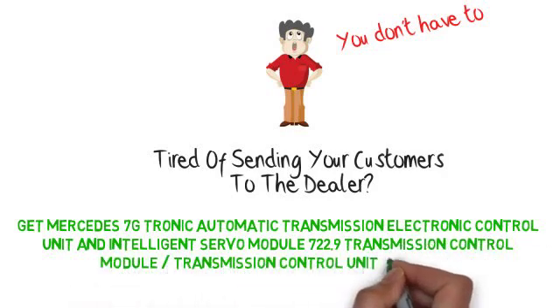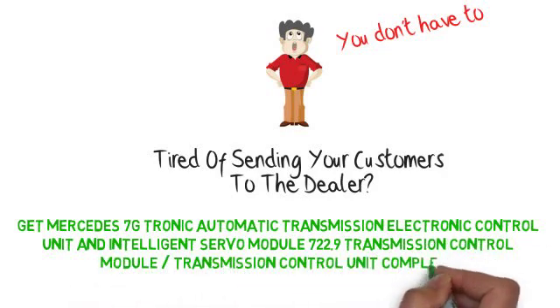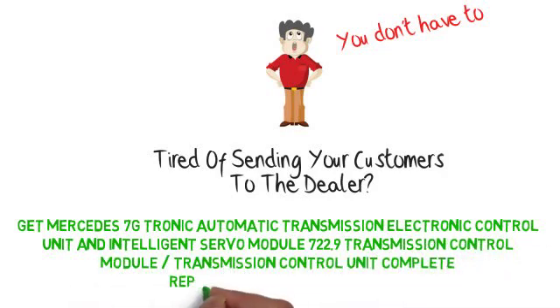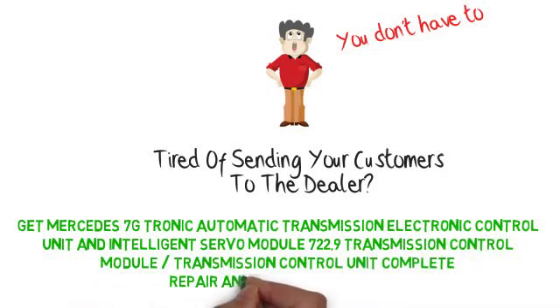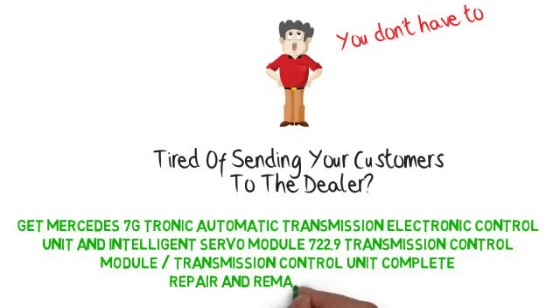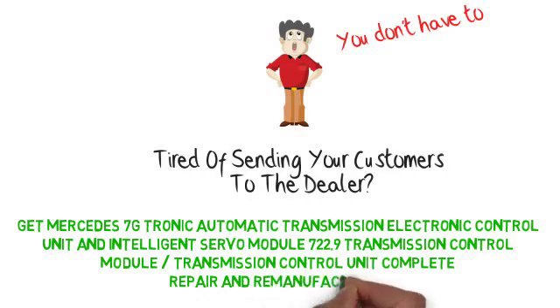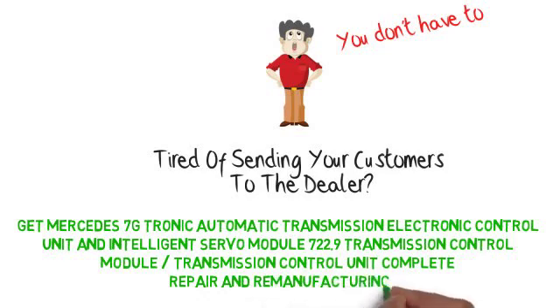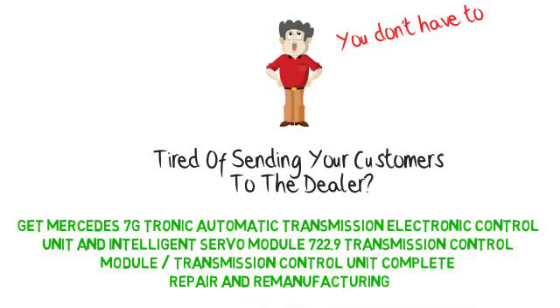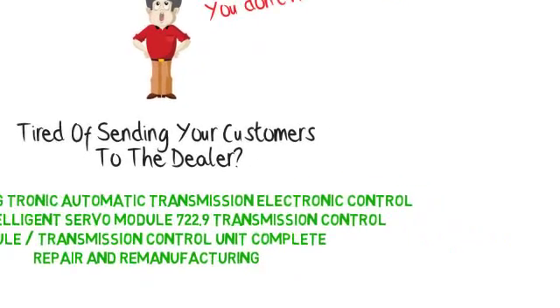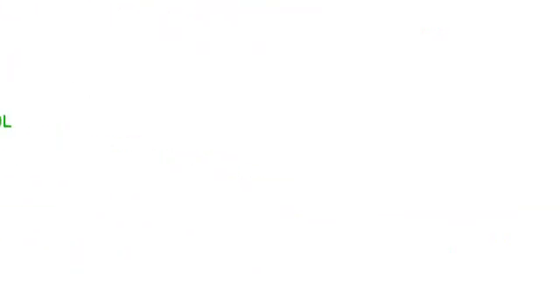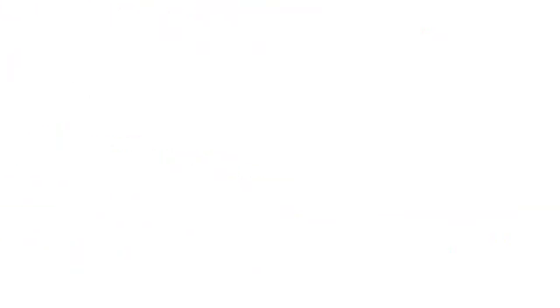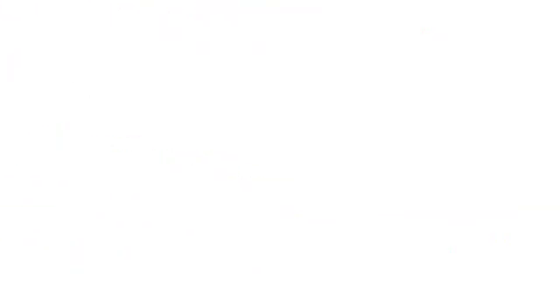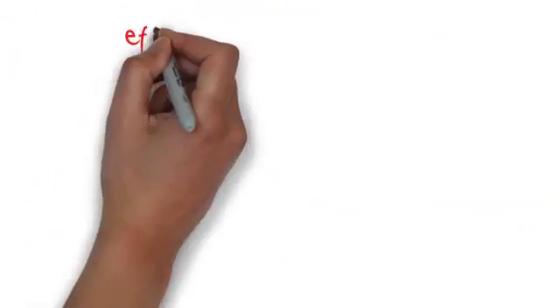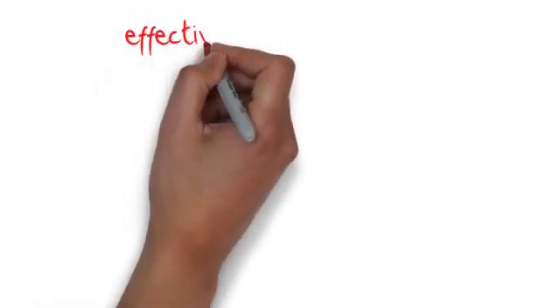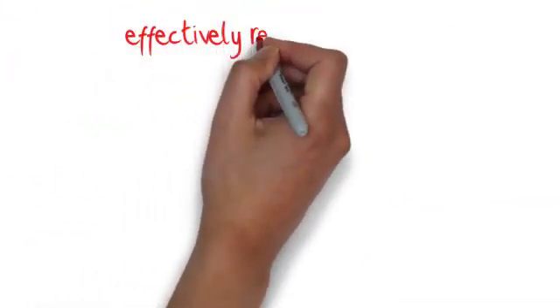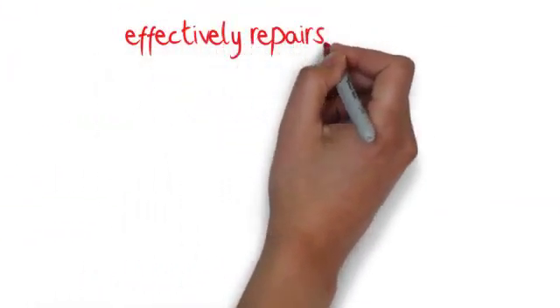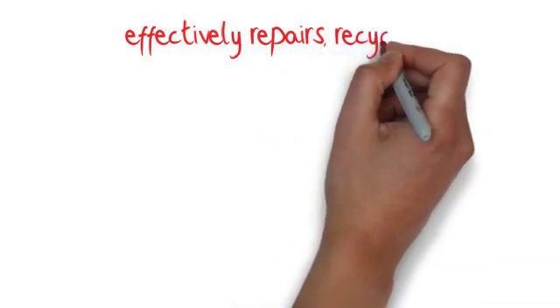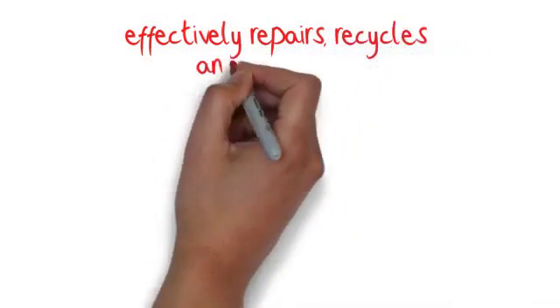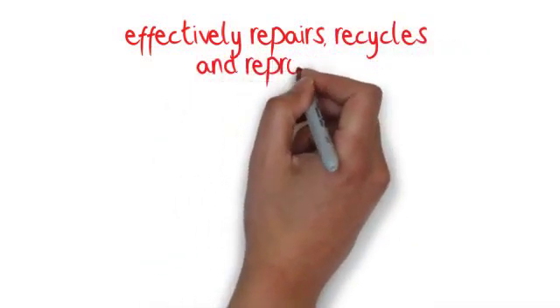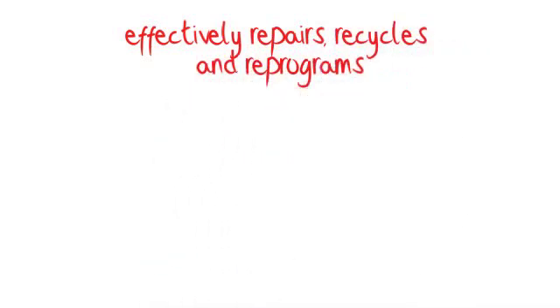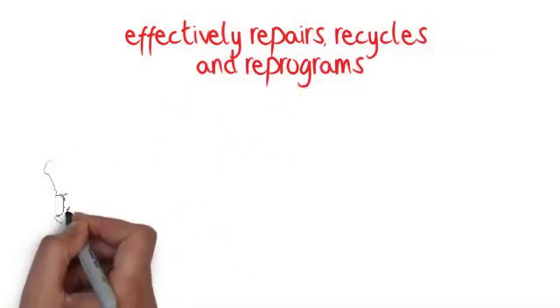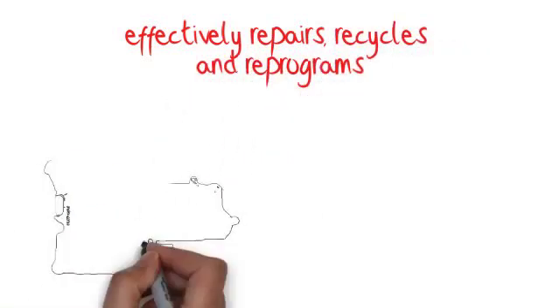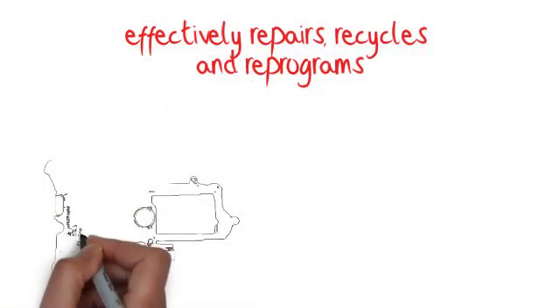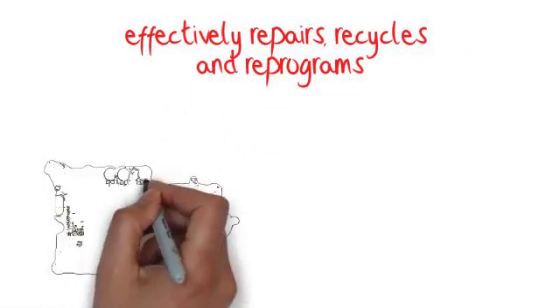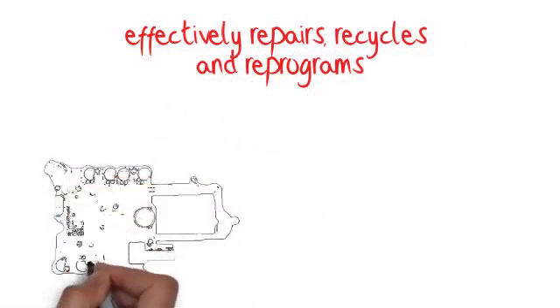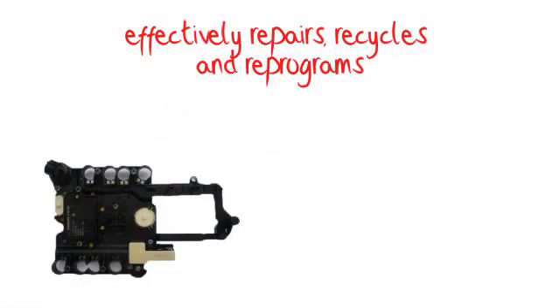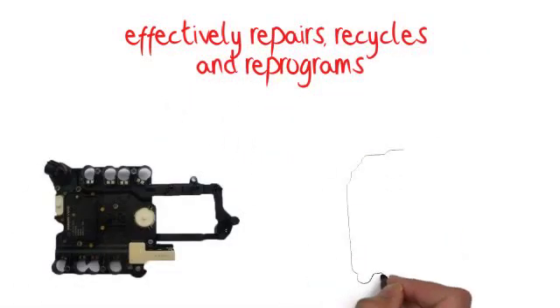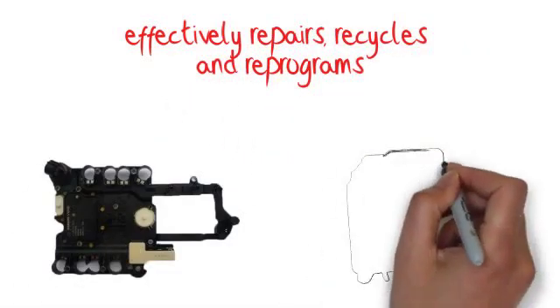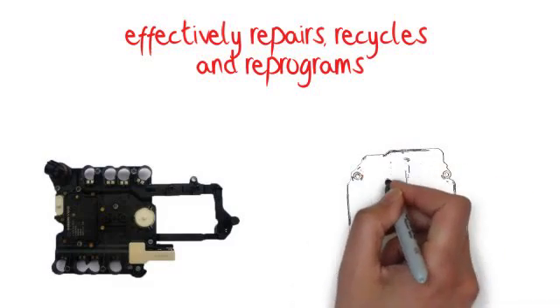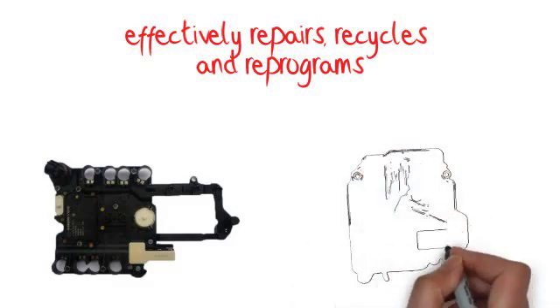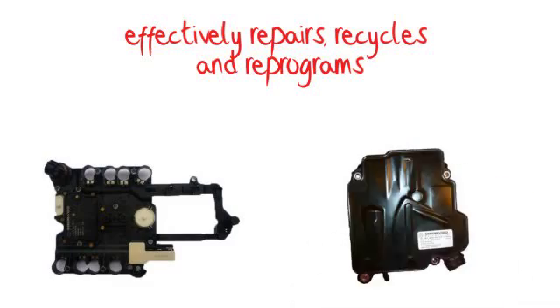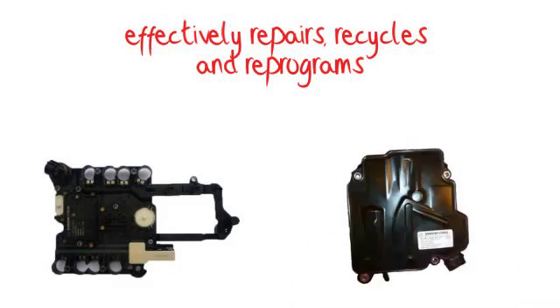We have developed a proprietary process that effectively repairs, recycles and reprograms 722.9 Transmission Control Units and Intelligent Servo Modules.